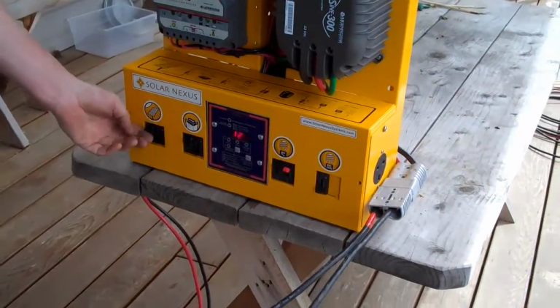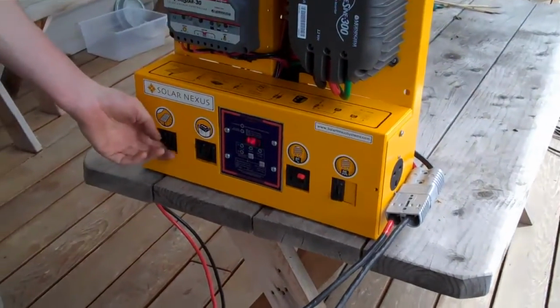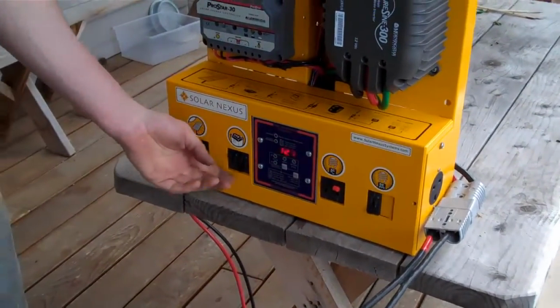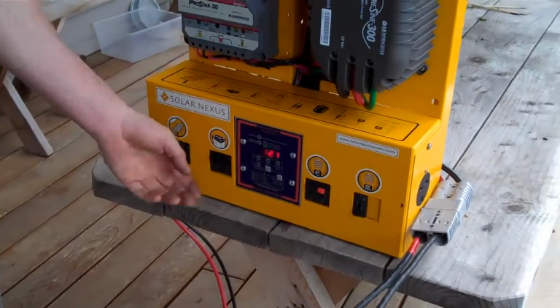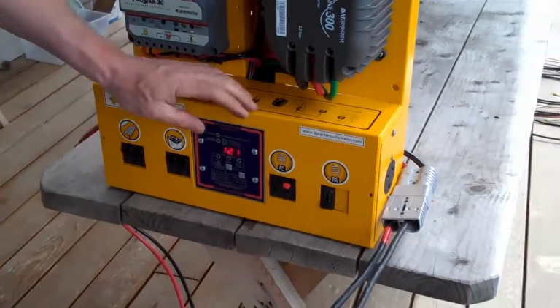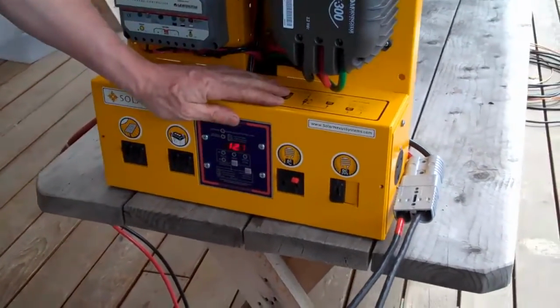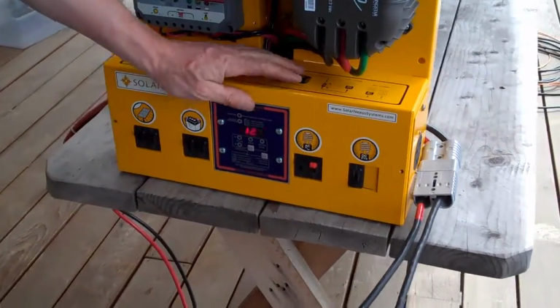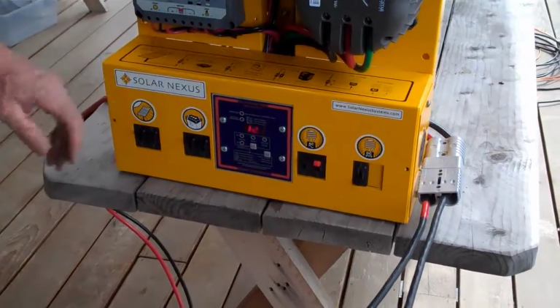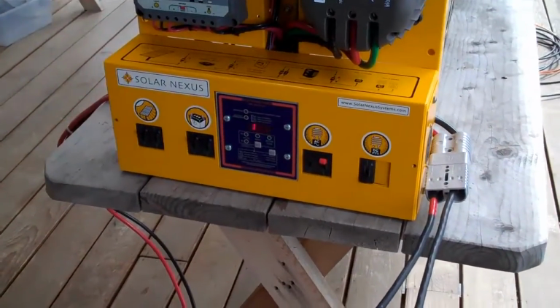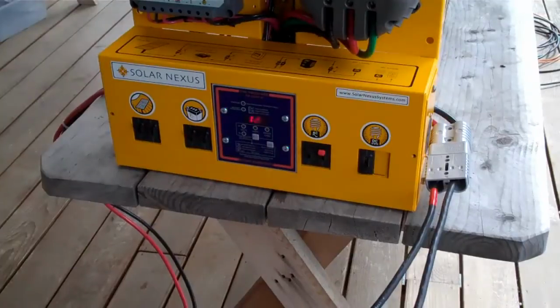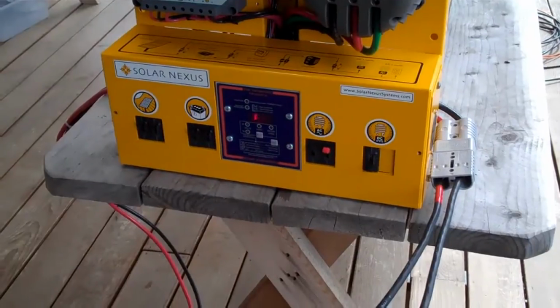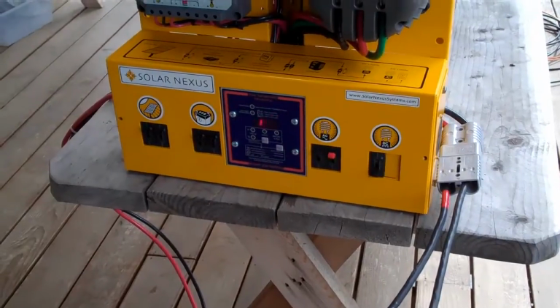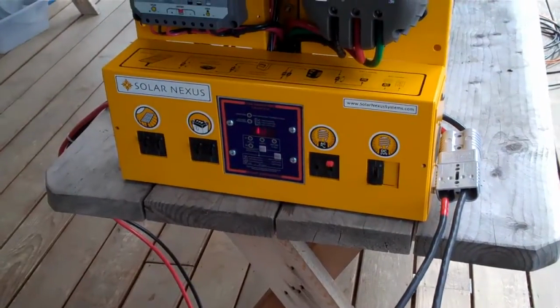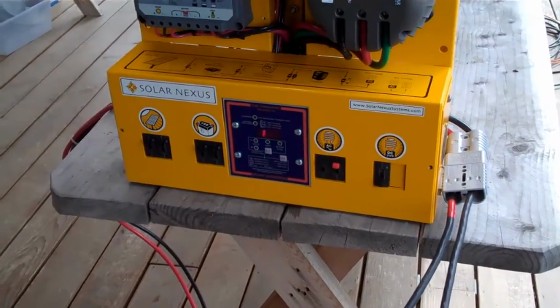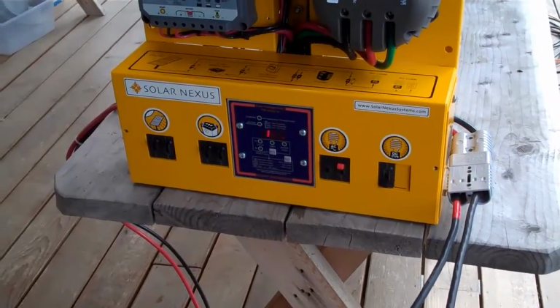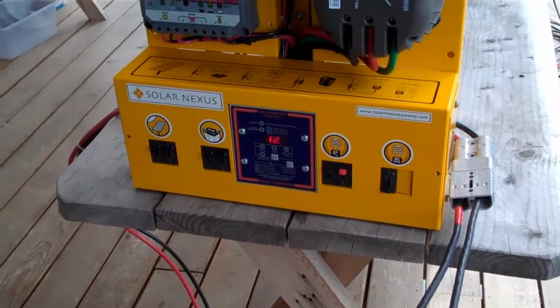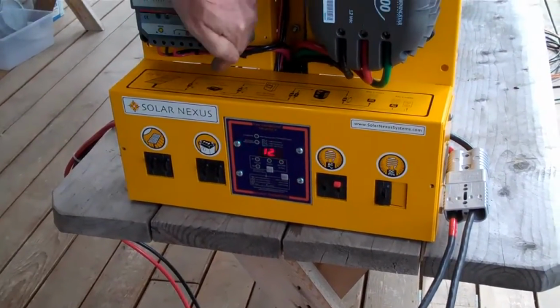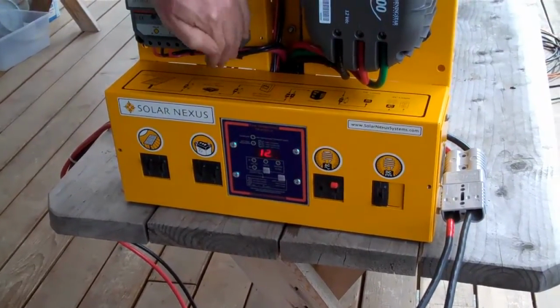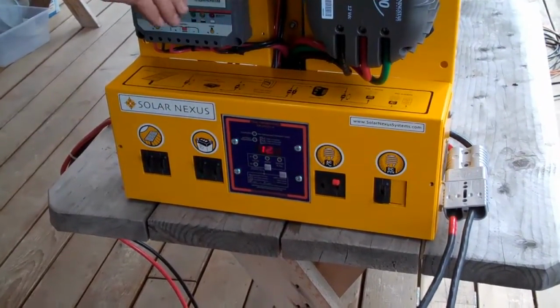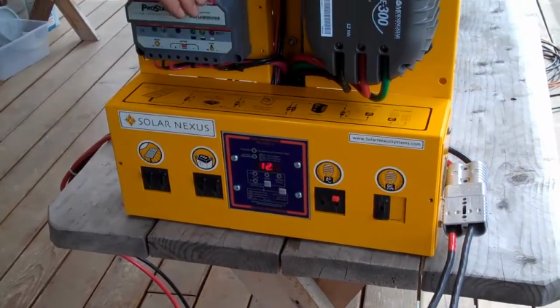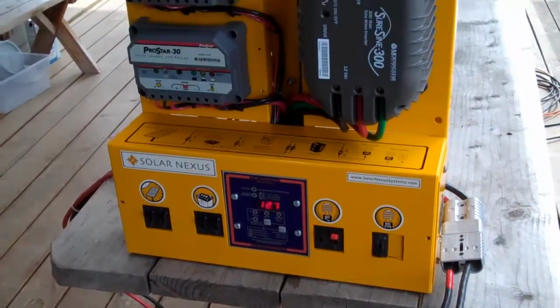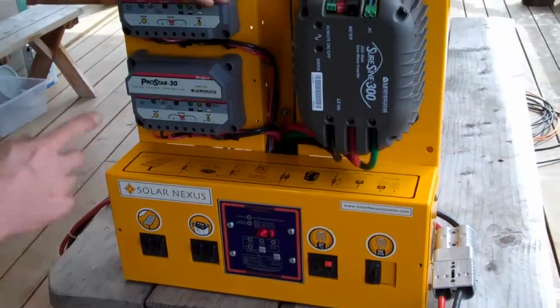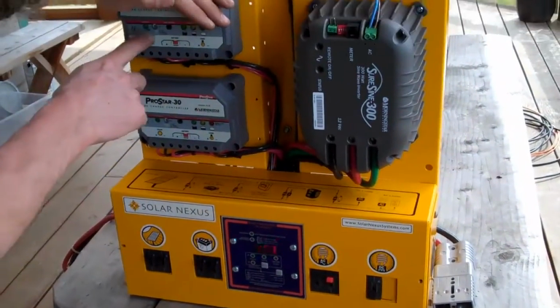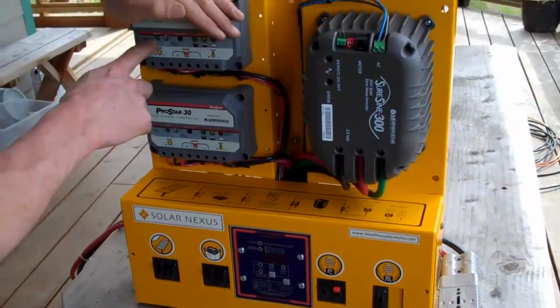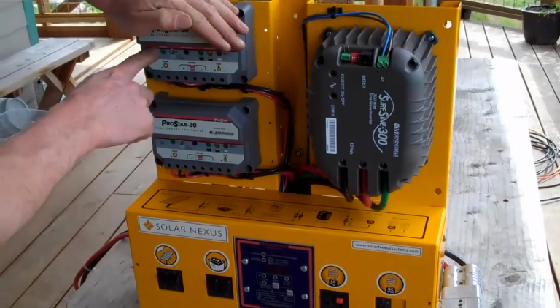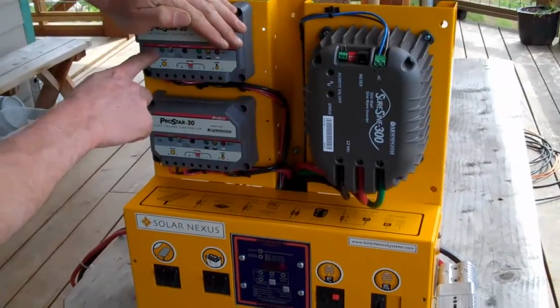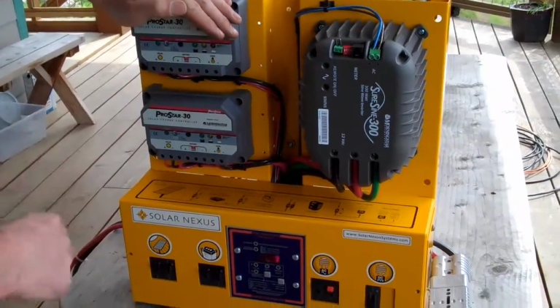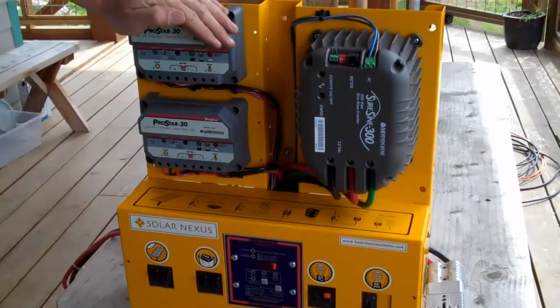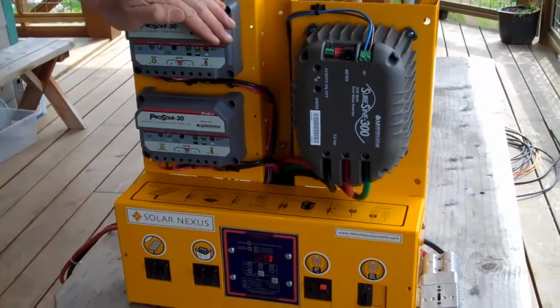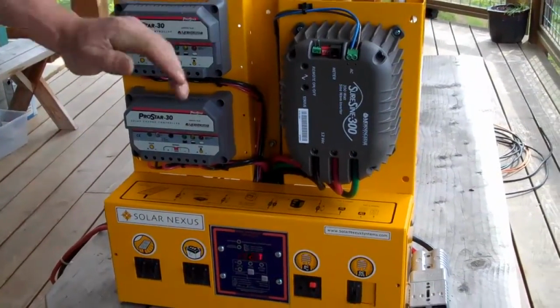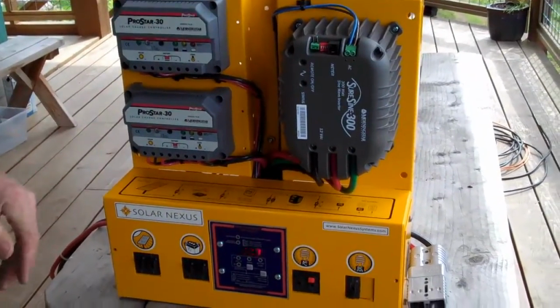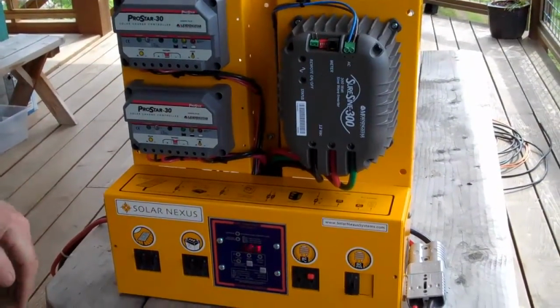So we can turn on the PV breakers. It's hard to see the lights, but we've got green LEDs all around, and we've got a charging indicator there on array number 1.